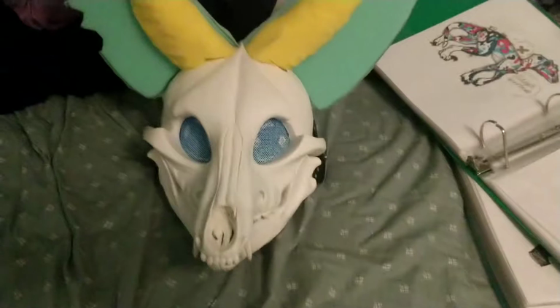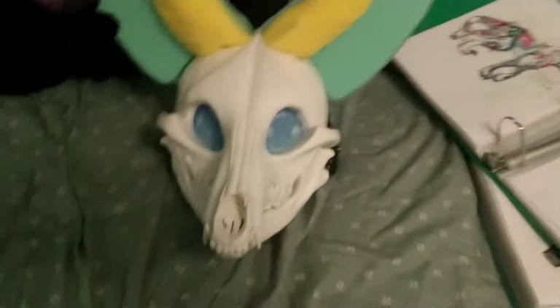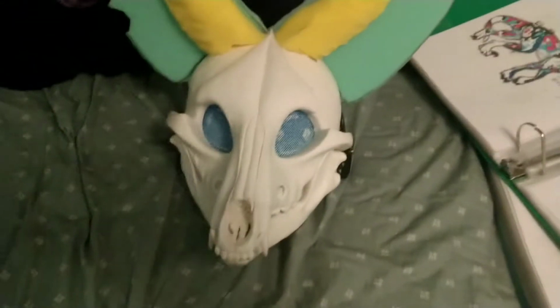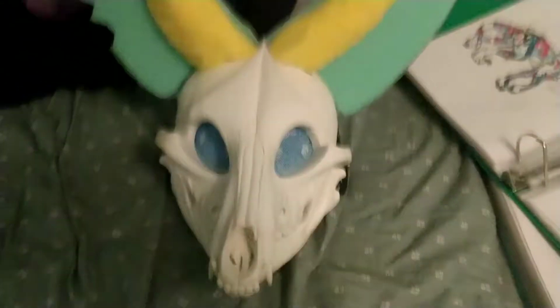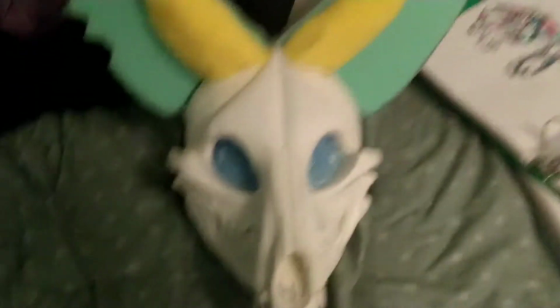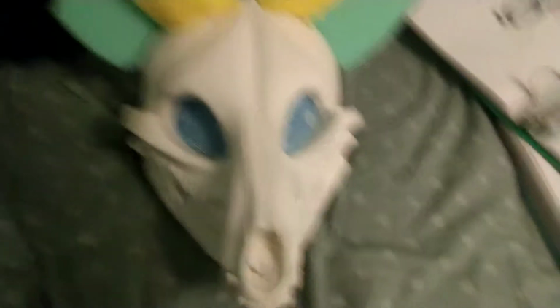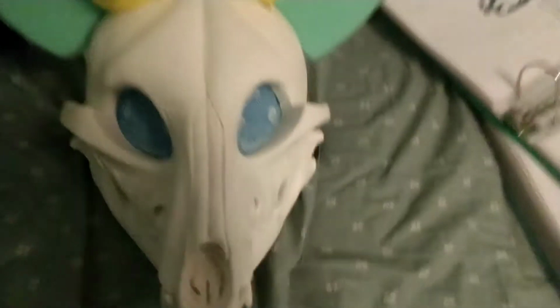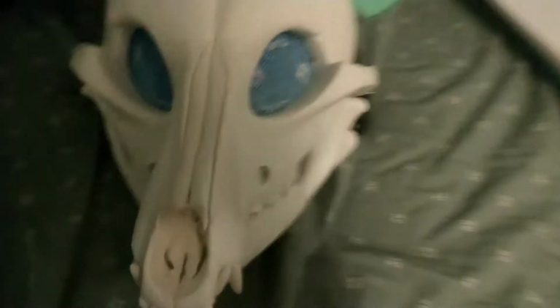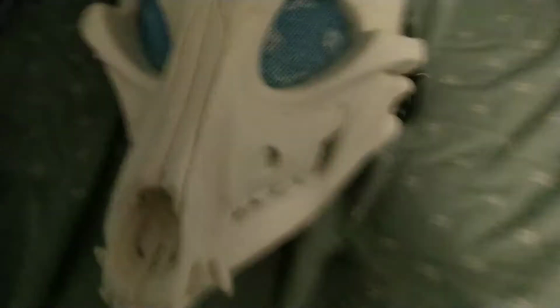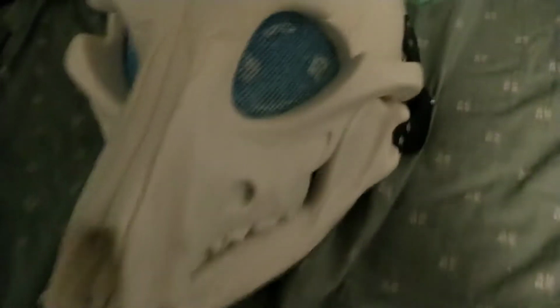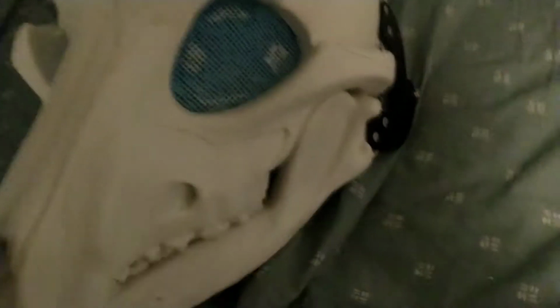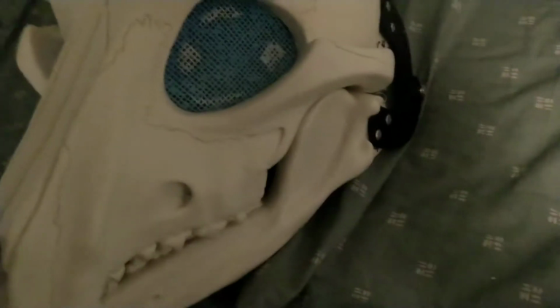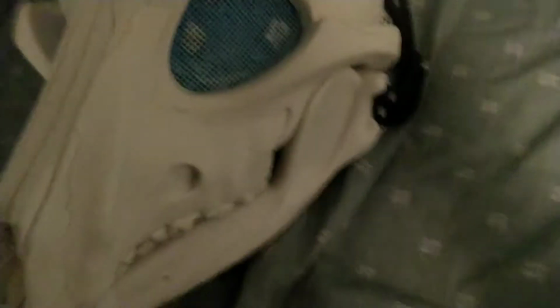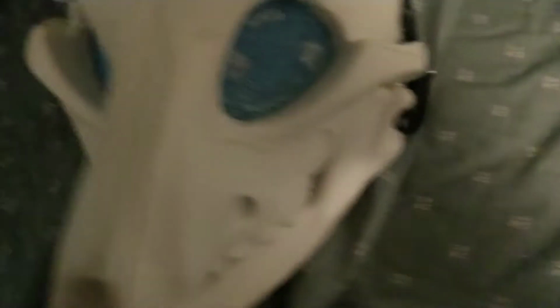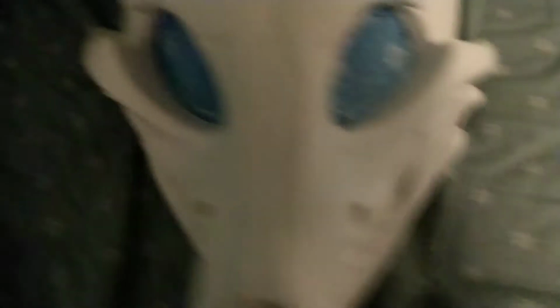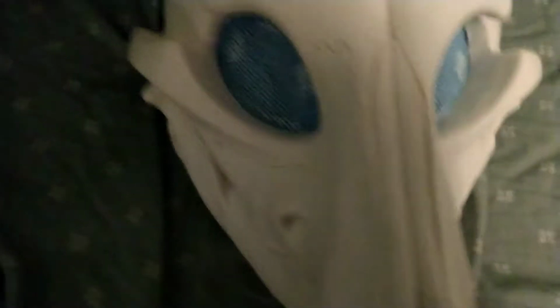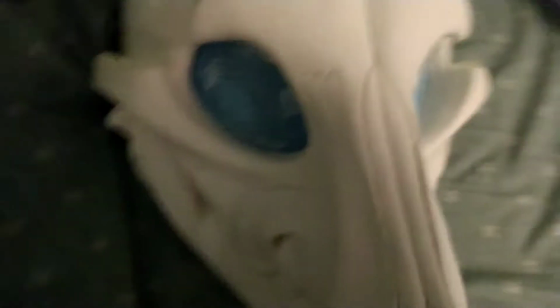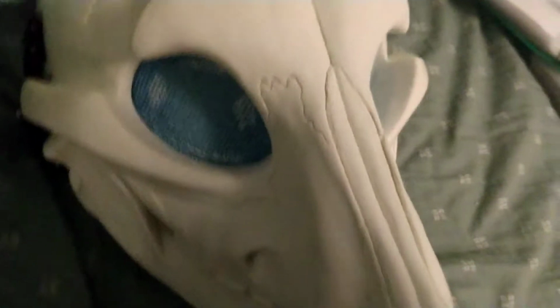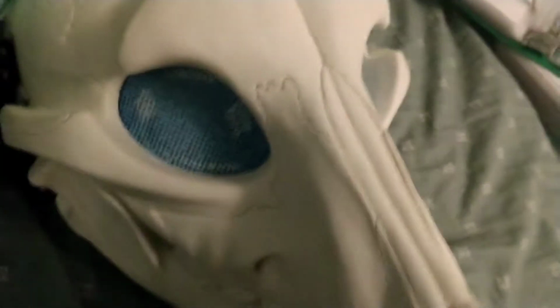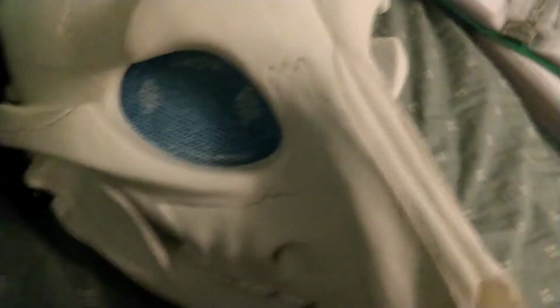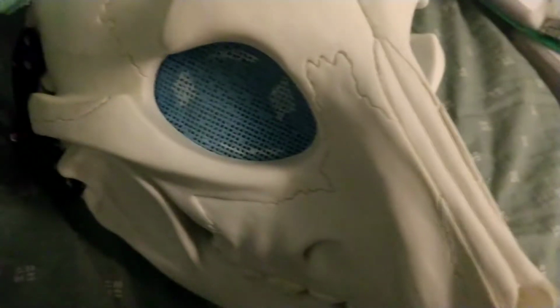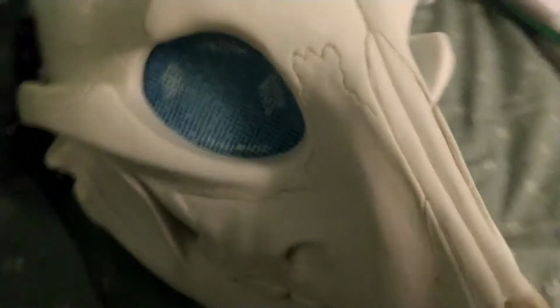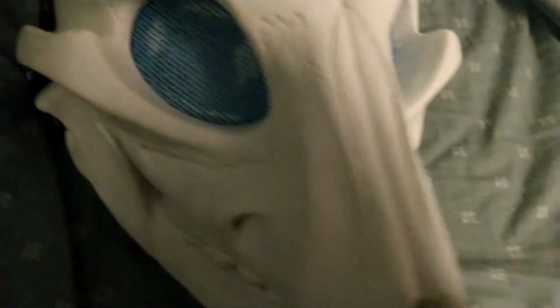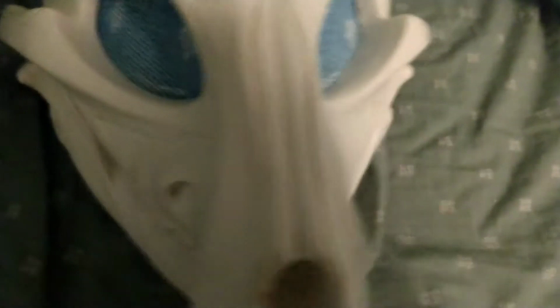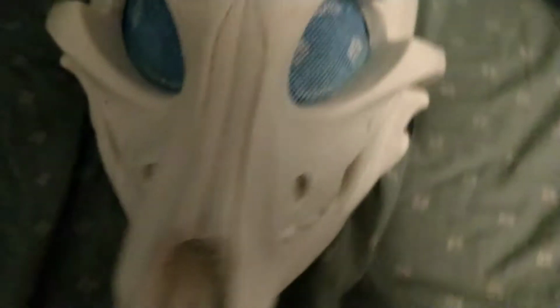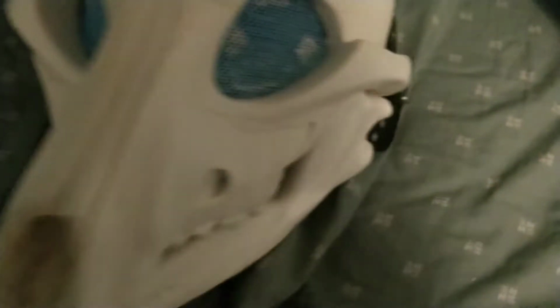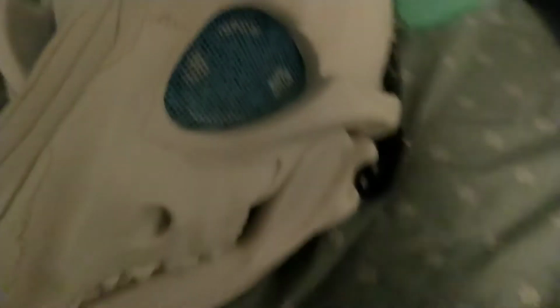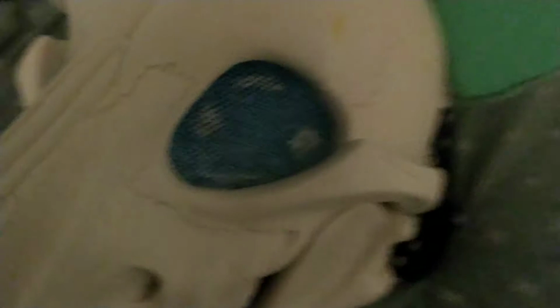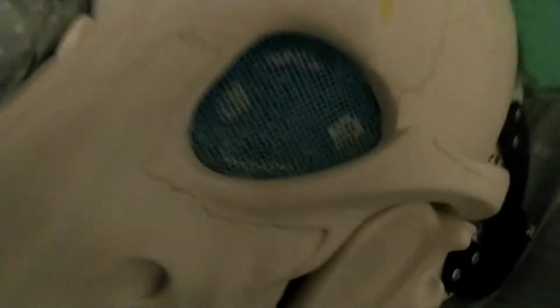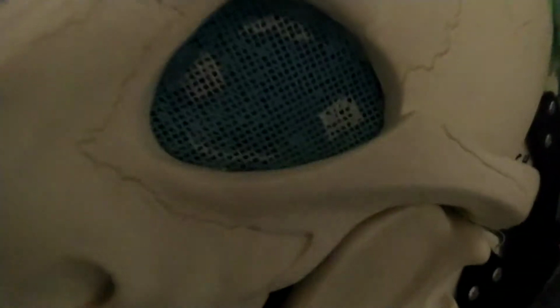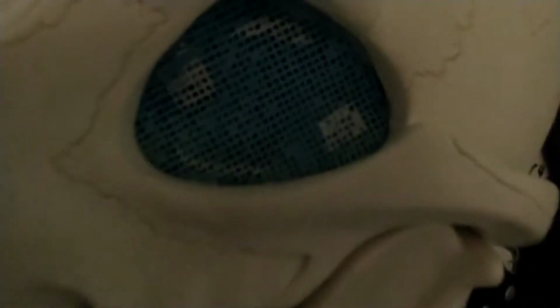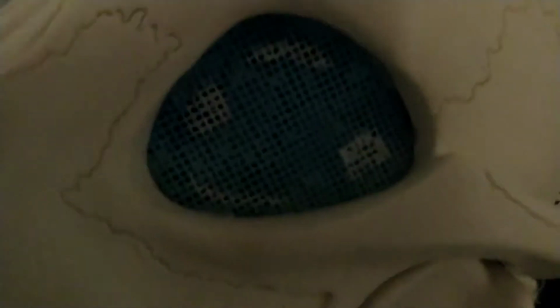Cider's eyes are done drying, and as you can see, they are already installed in the head. They are very beautiful, in my opinion.